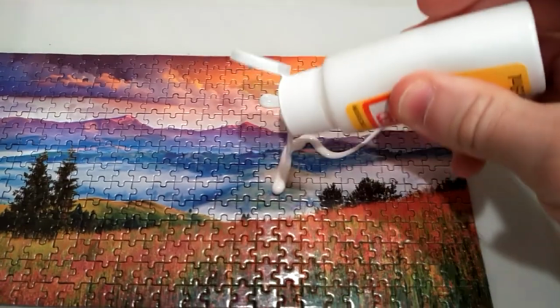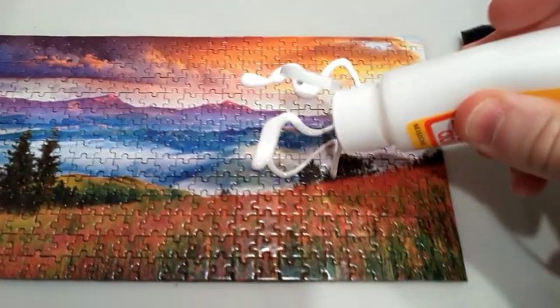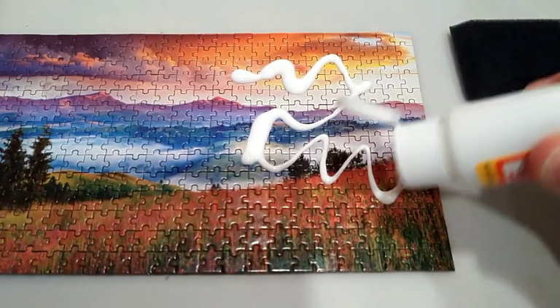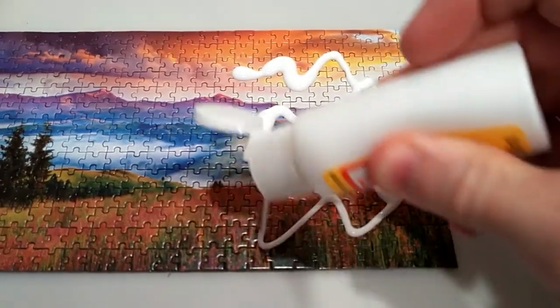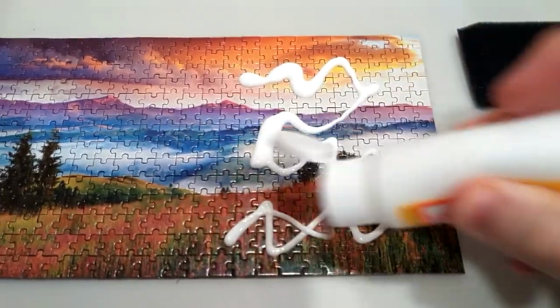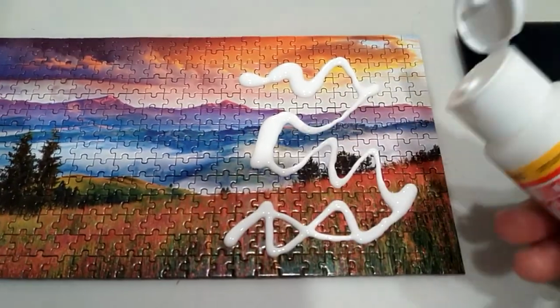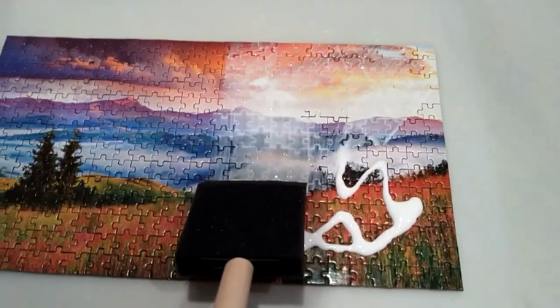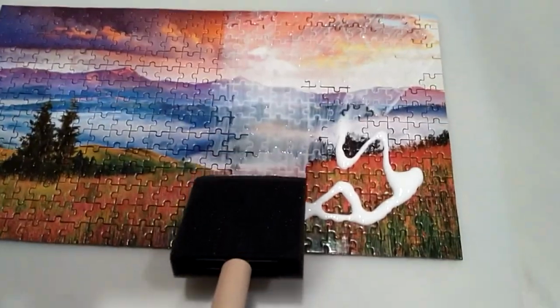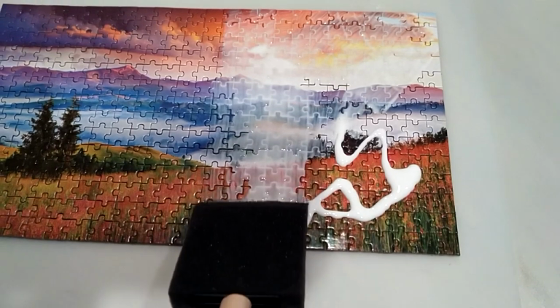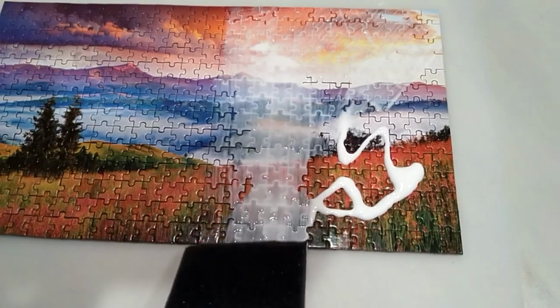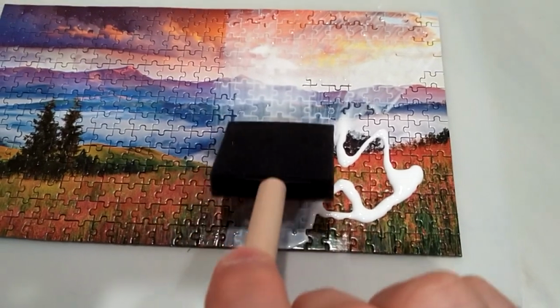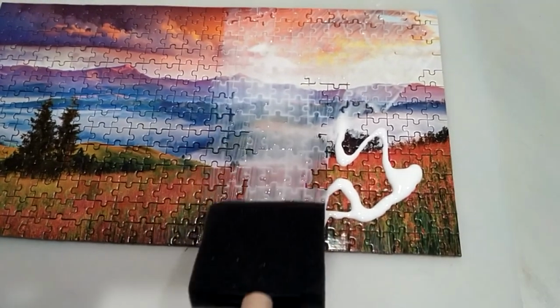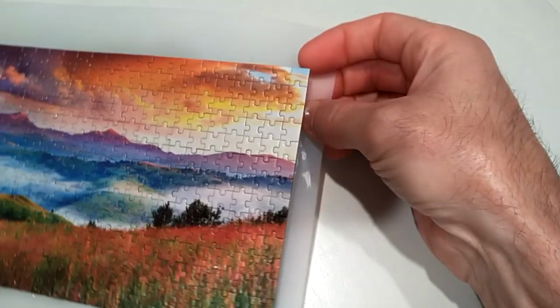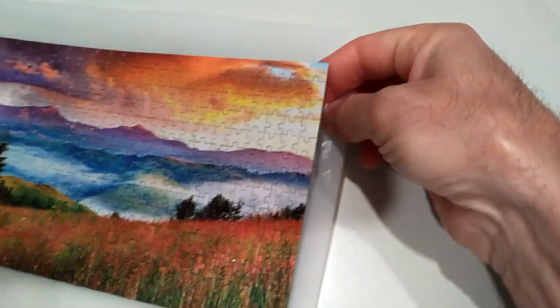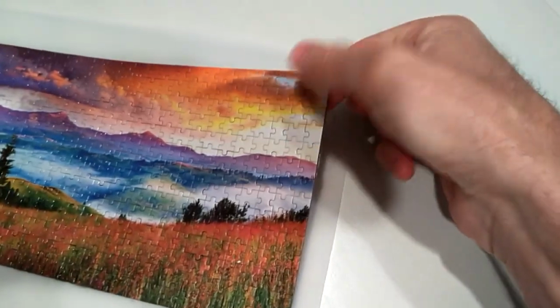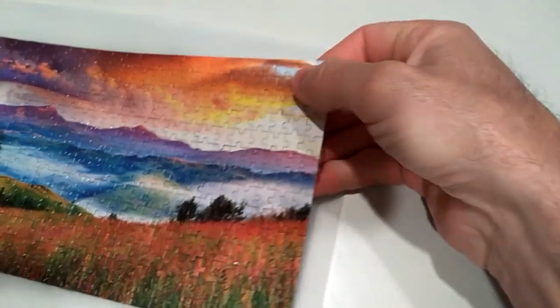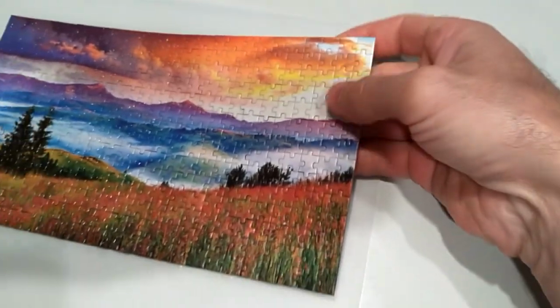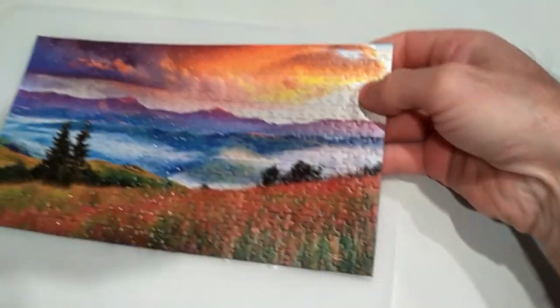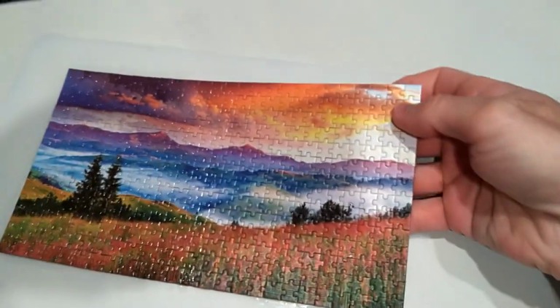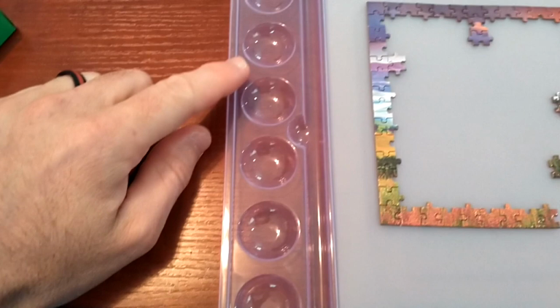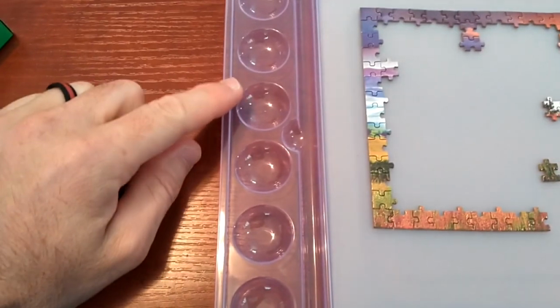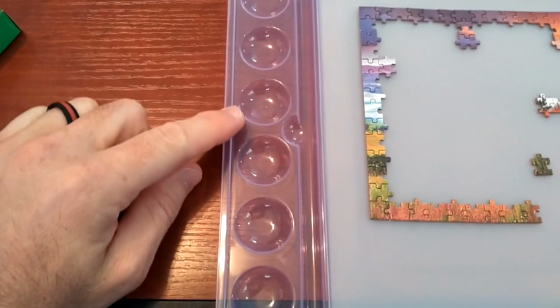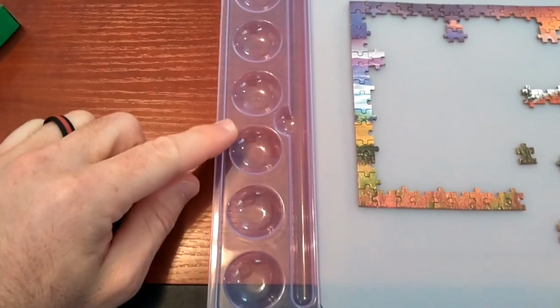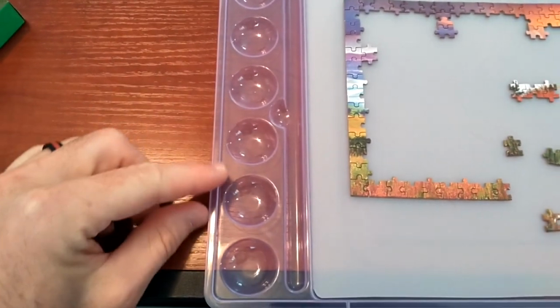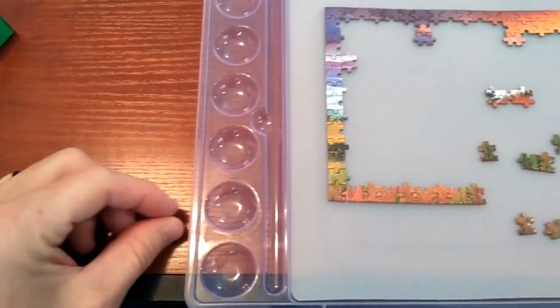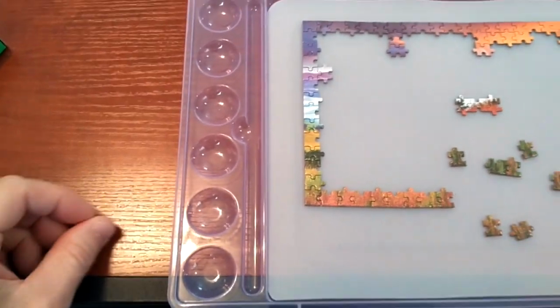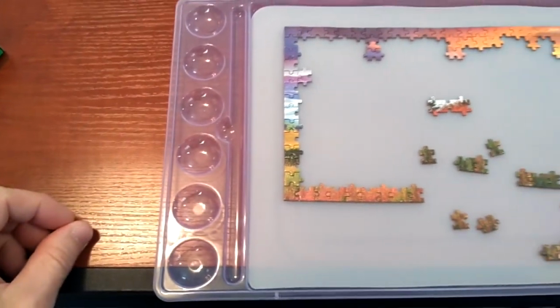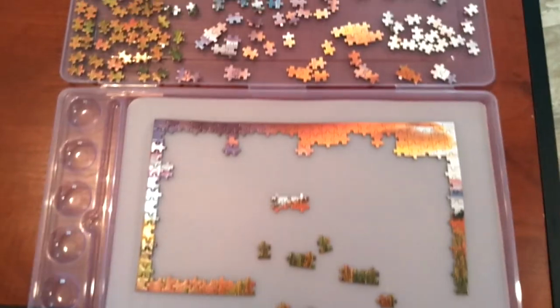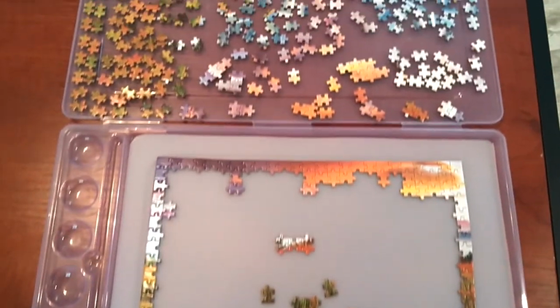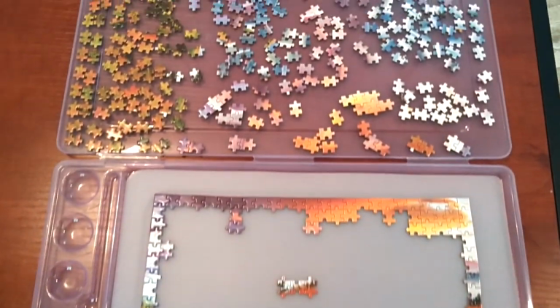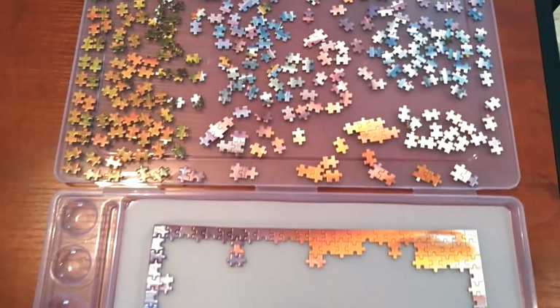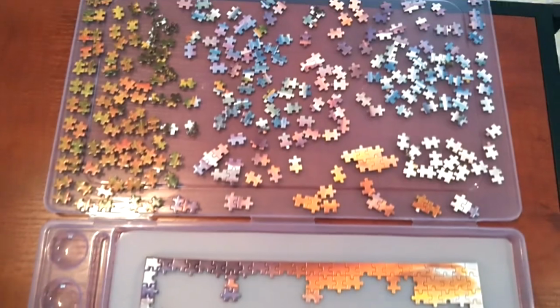Secondly, the mat is a great surface to use if you would like to glue your puzzle together. Once the glue has dried, the puzzle will easily peel up. The paint tray also has some additional holders where you can store some of your extra puzzle pieces, or you can just place them in the lid.